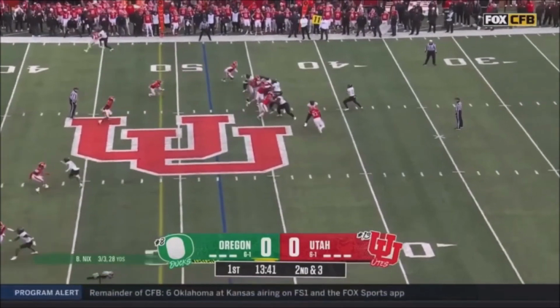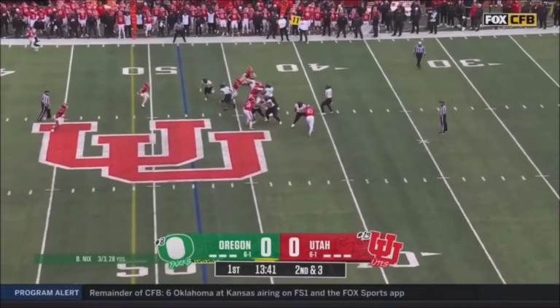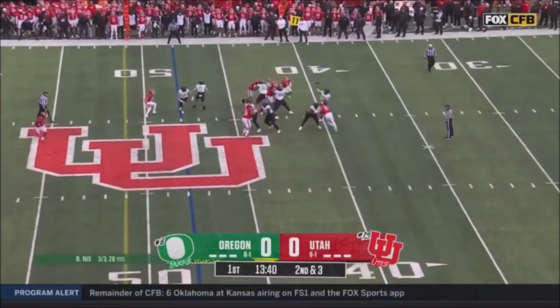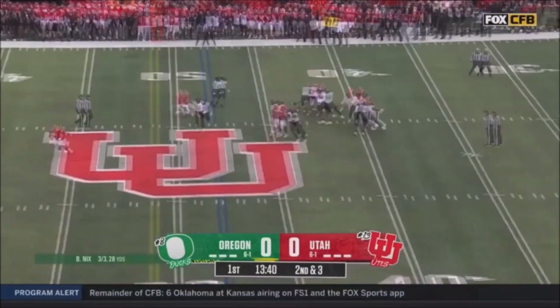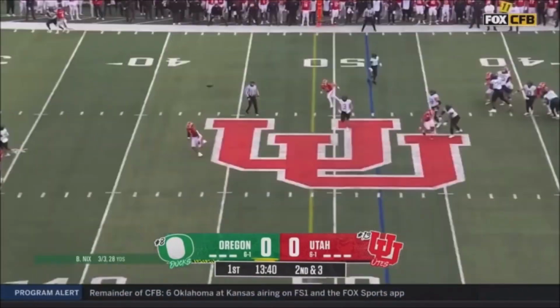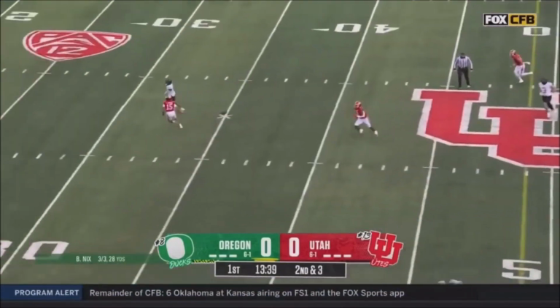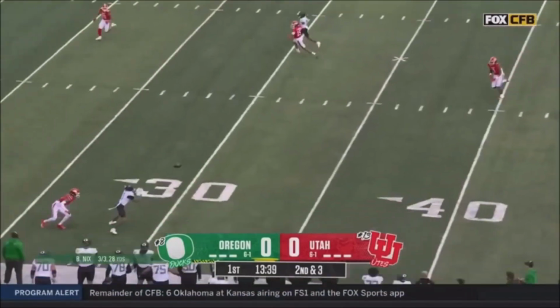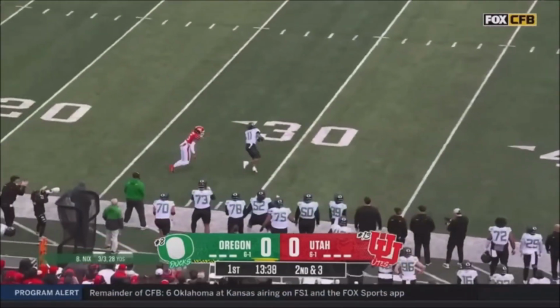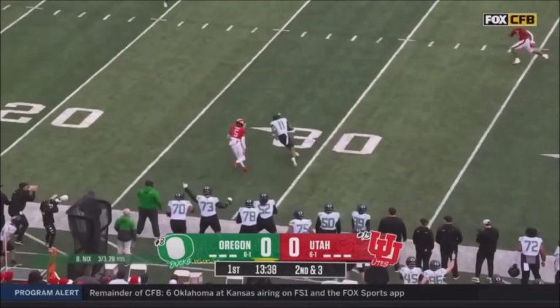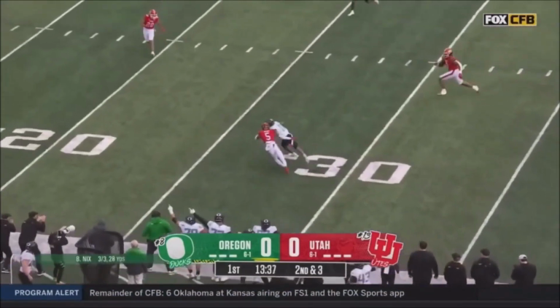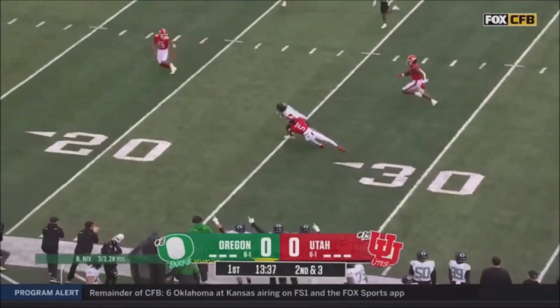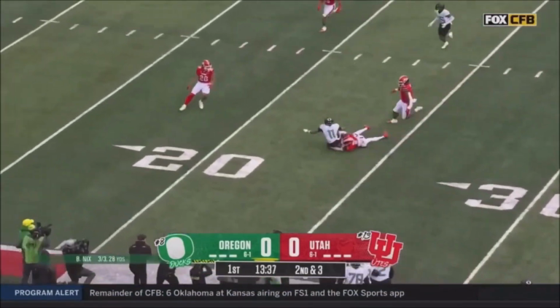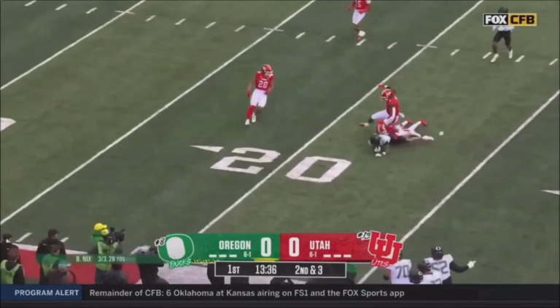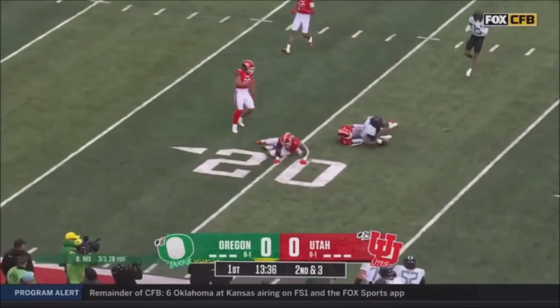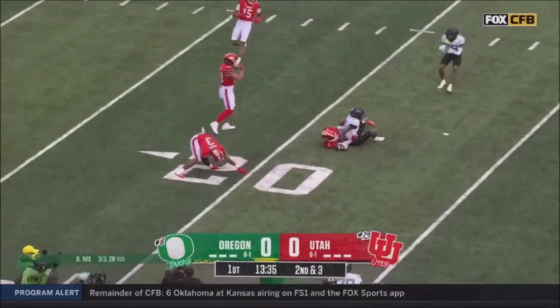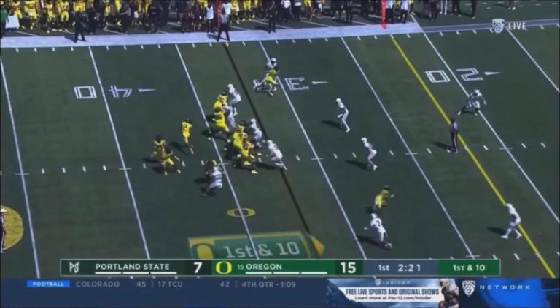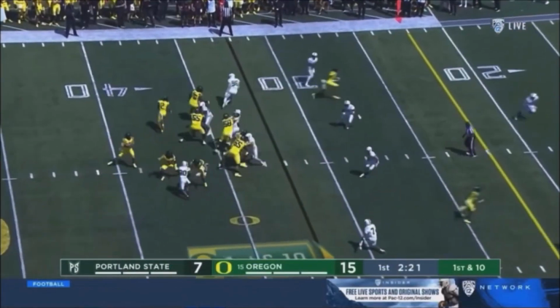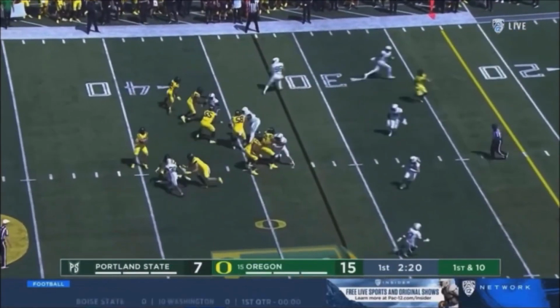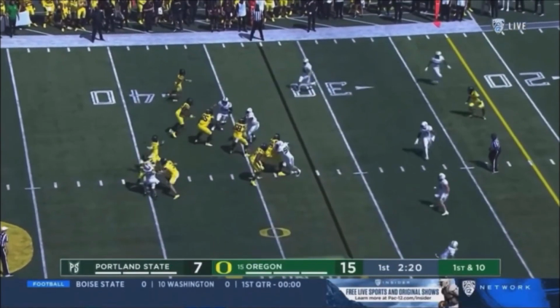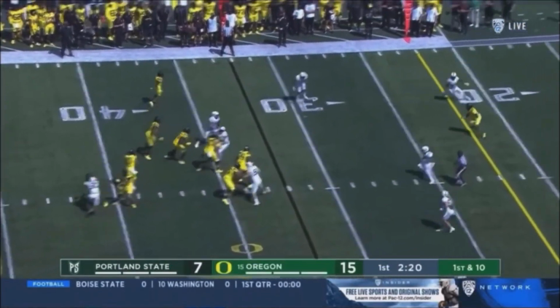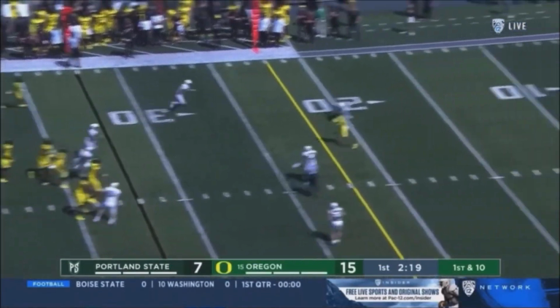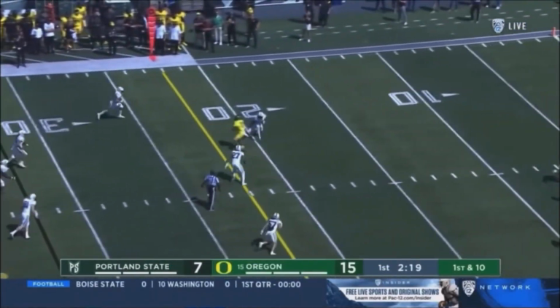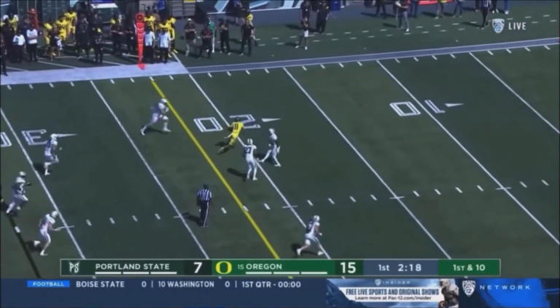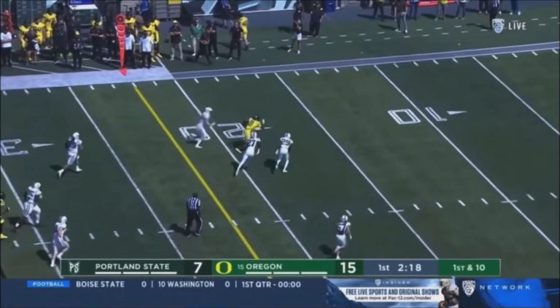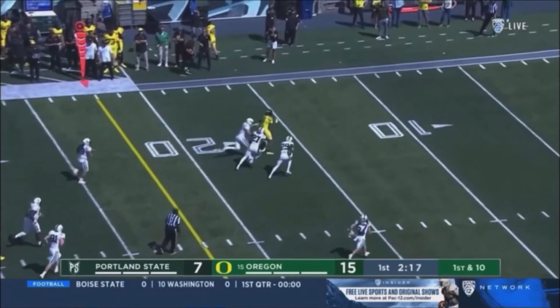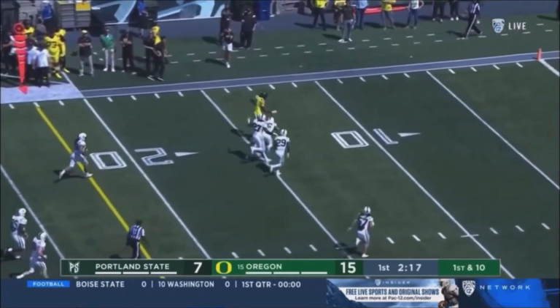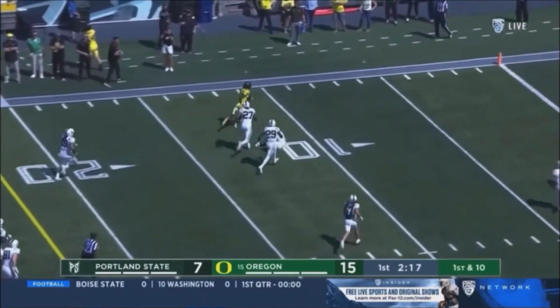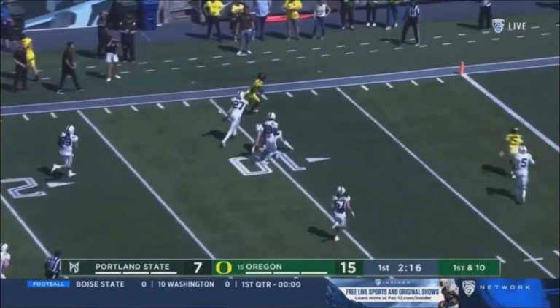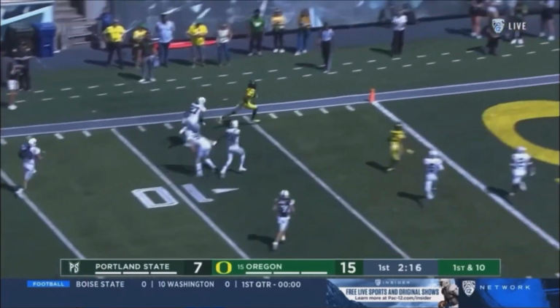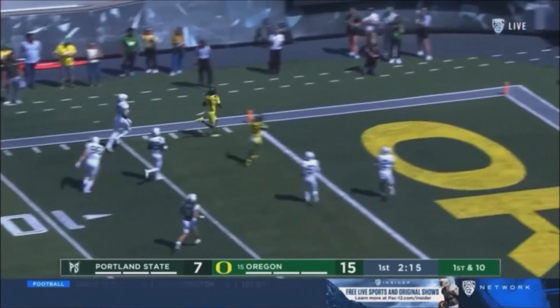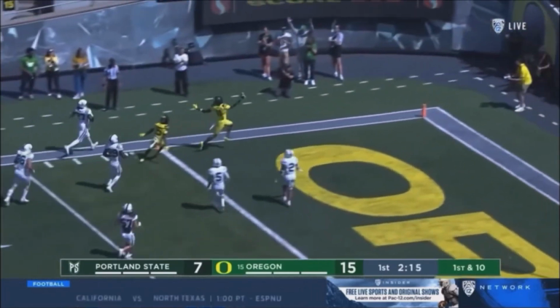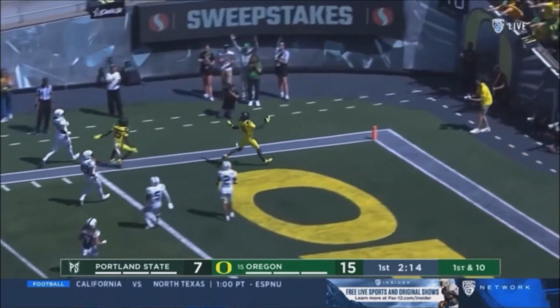Bucky Irving in the backfield, pump fake. Here's Knicks, sideline throw, and it's caught. Troy Franklin turns it up. Play action, Knicks over the middle, caught. Franklin skips it to the outside. Franklin, second touchdown.